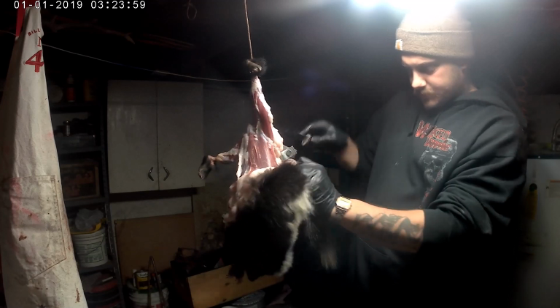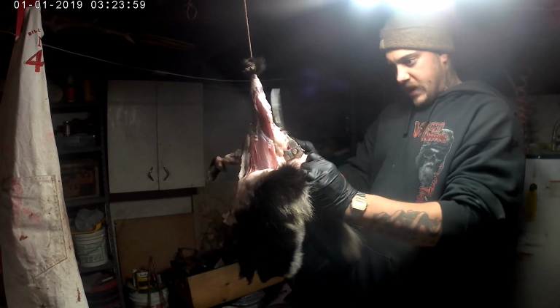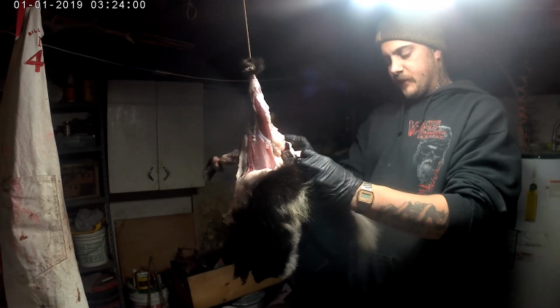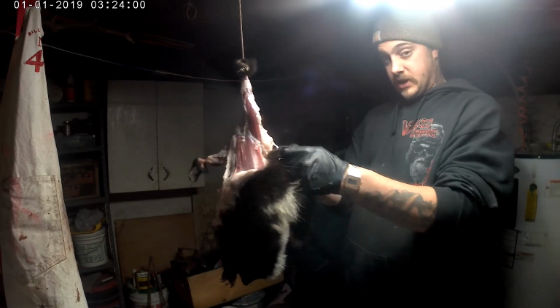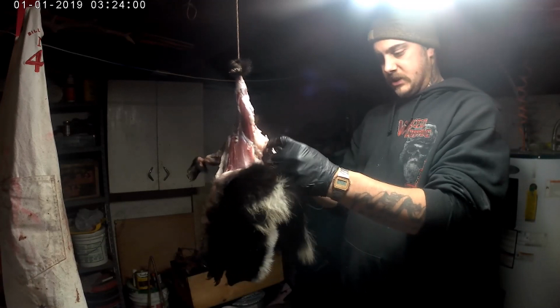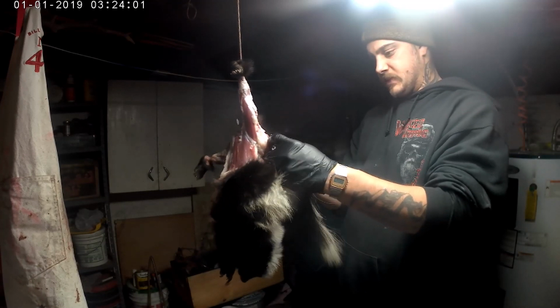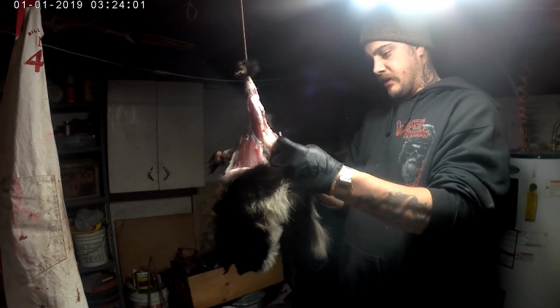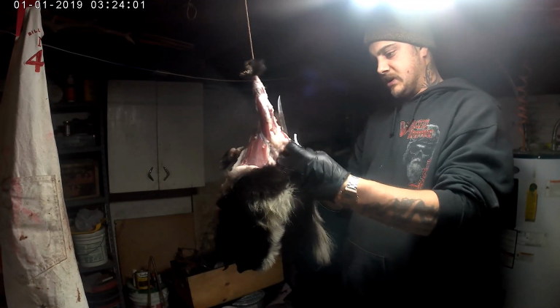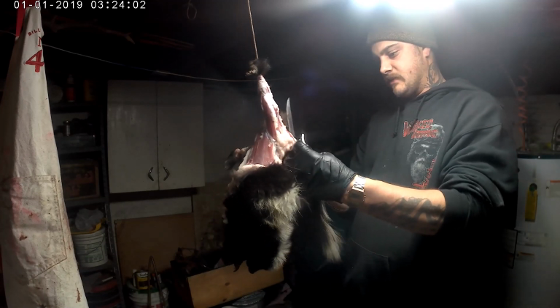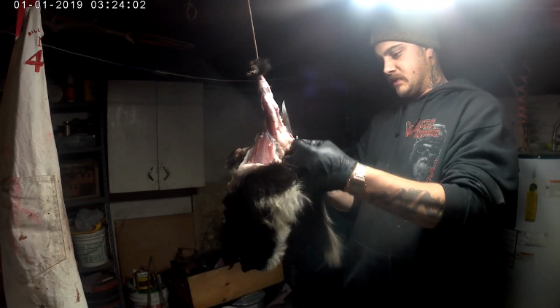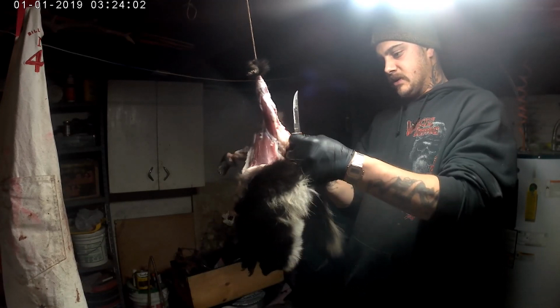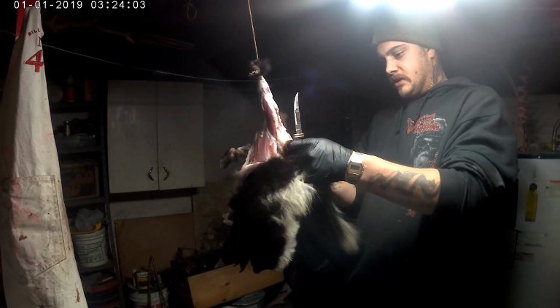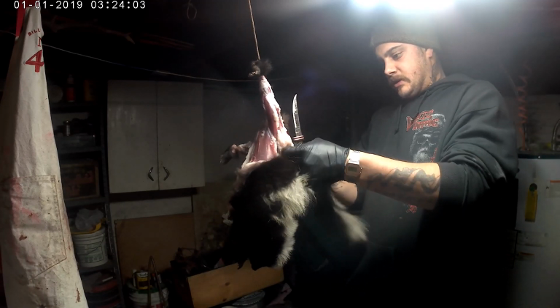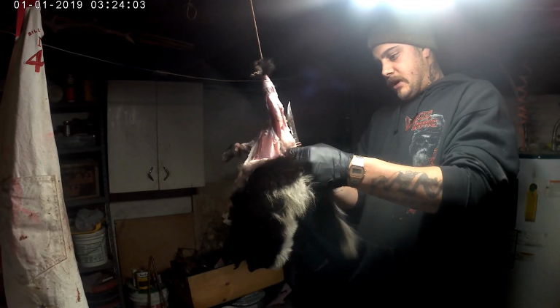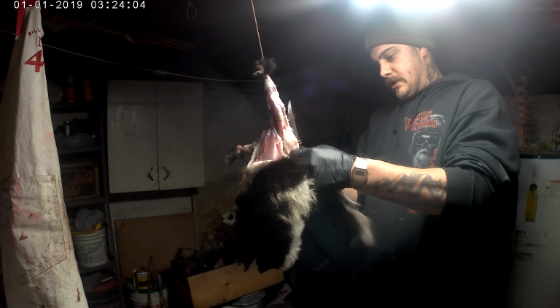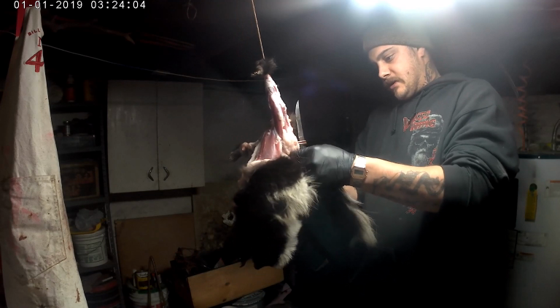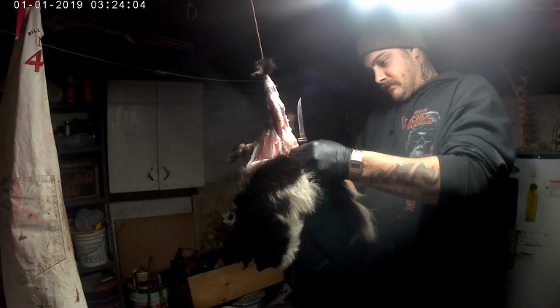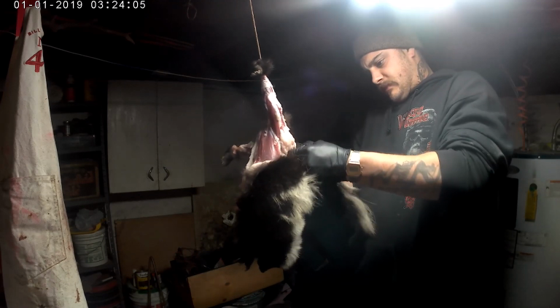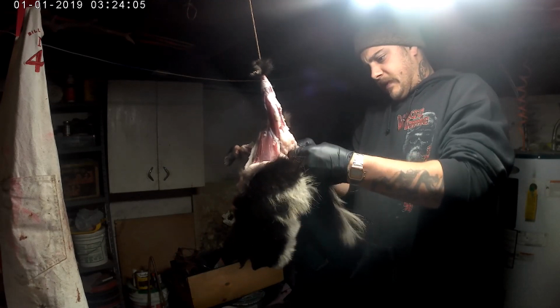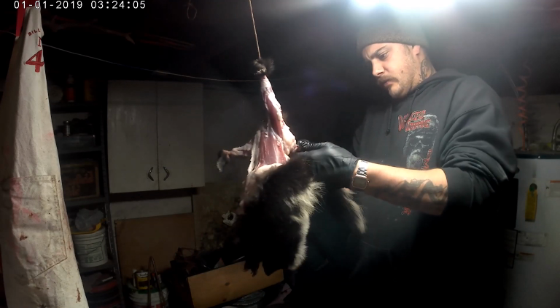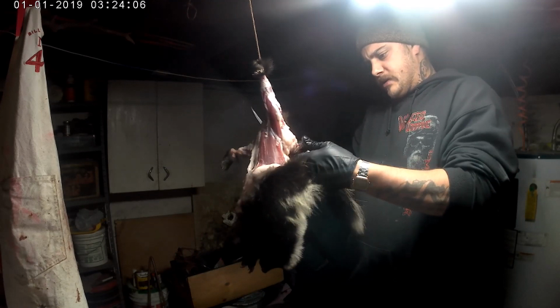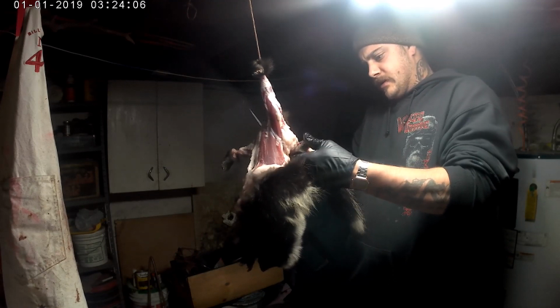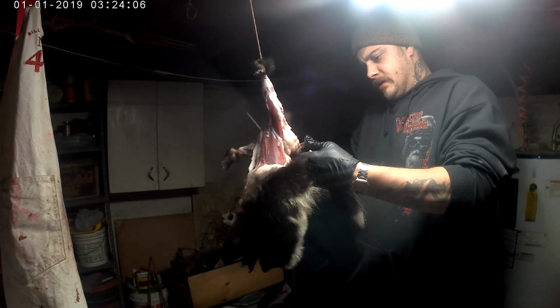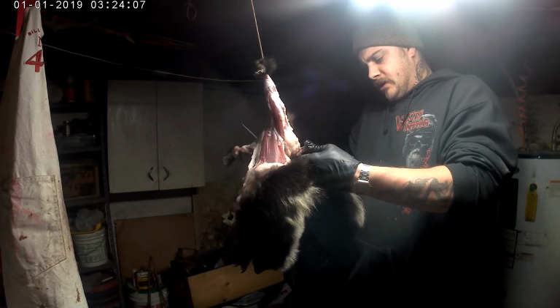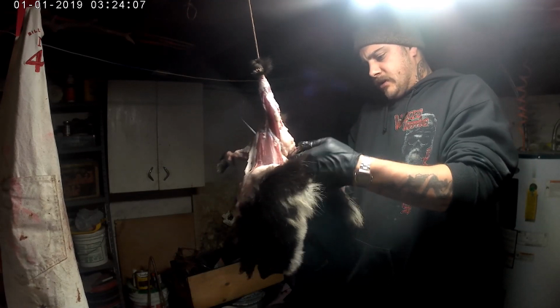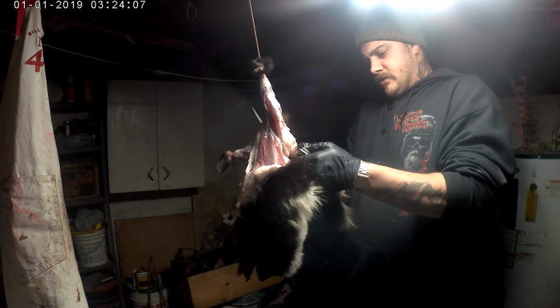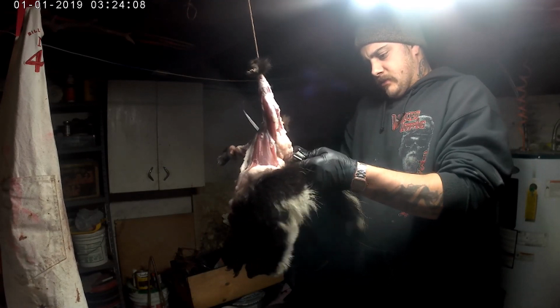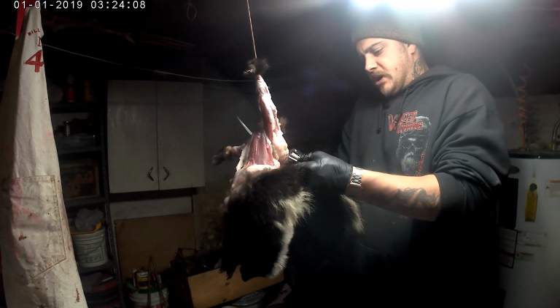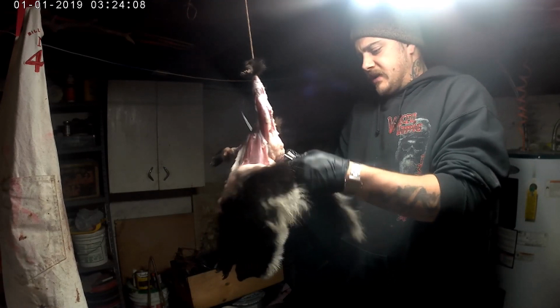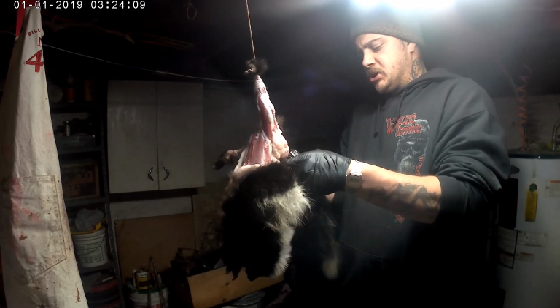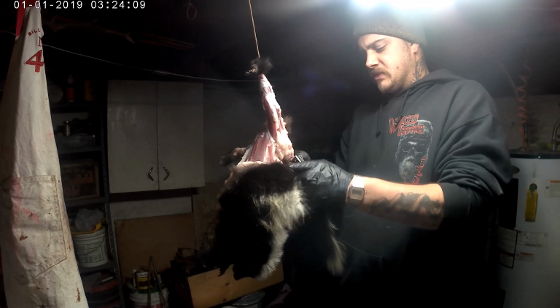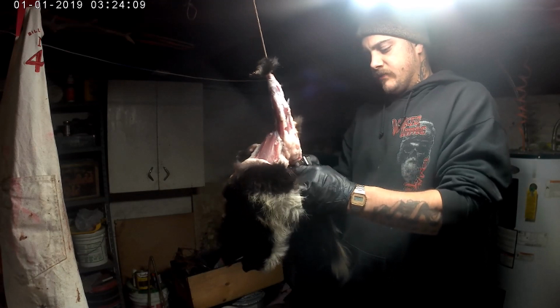It's all fun and games until you spill skunk essence in the basement. I'm gonna hear it for like a week. Personally I think she jinxed me.